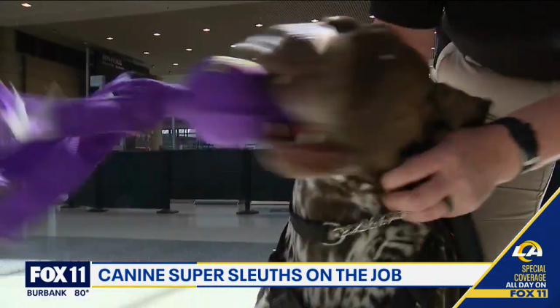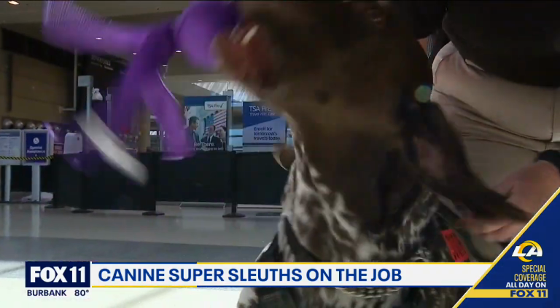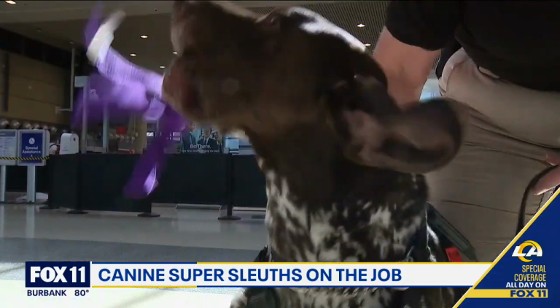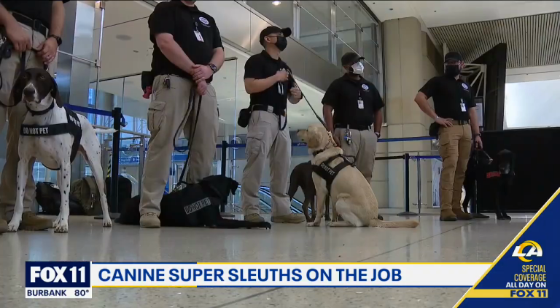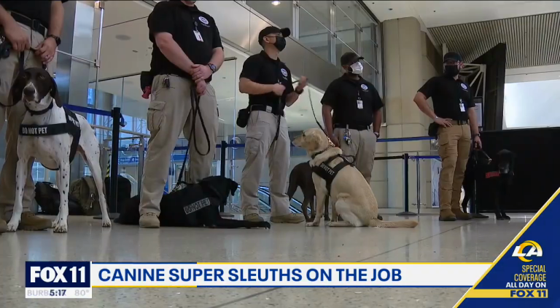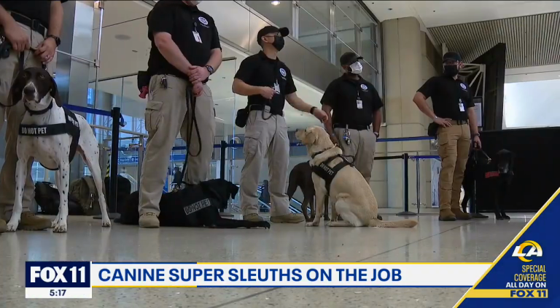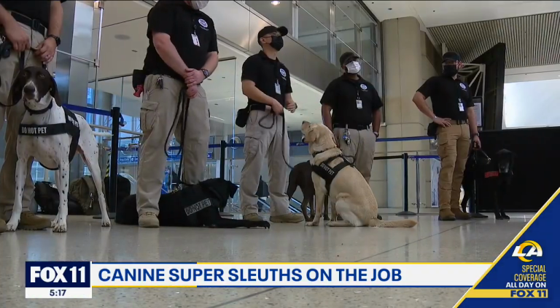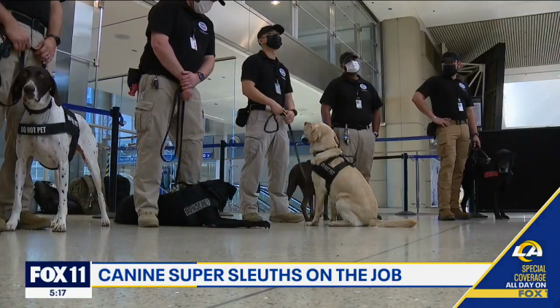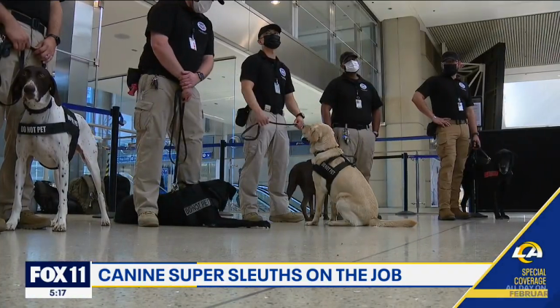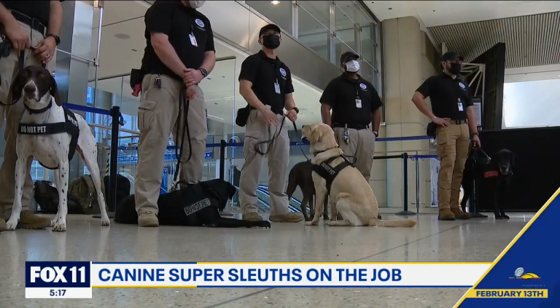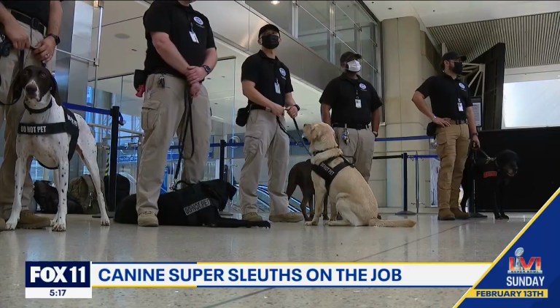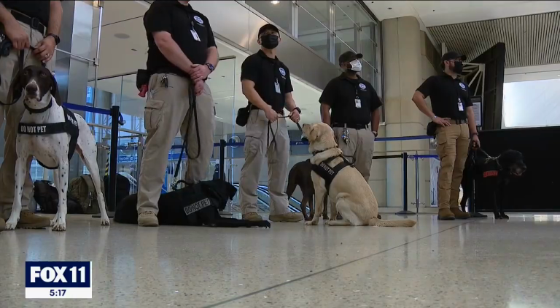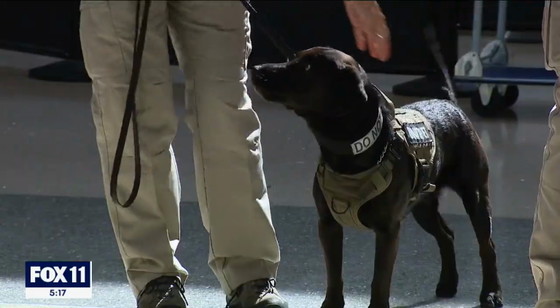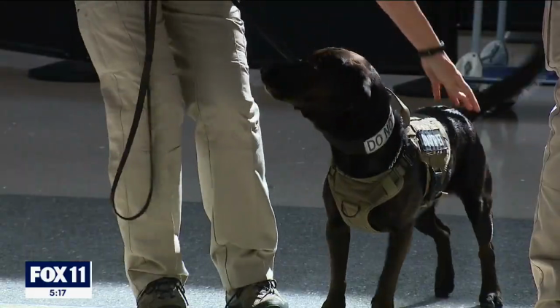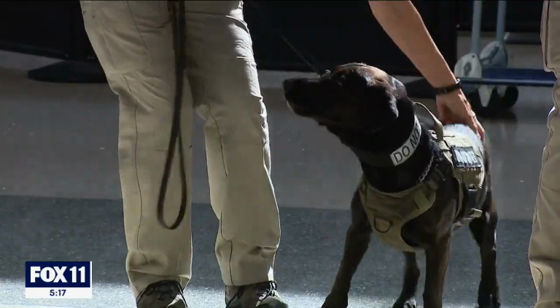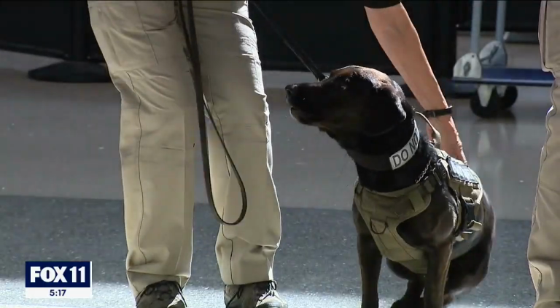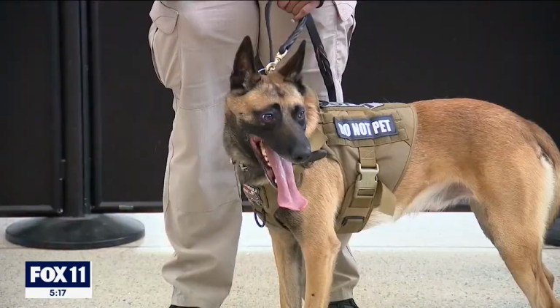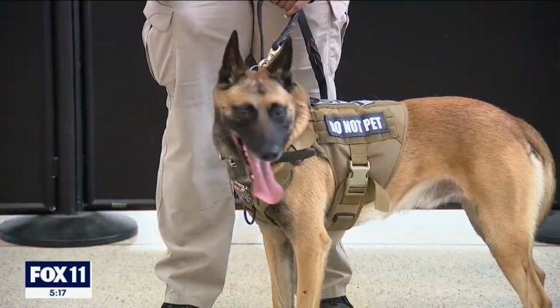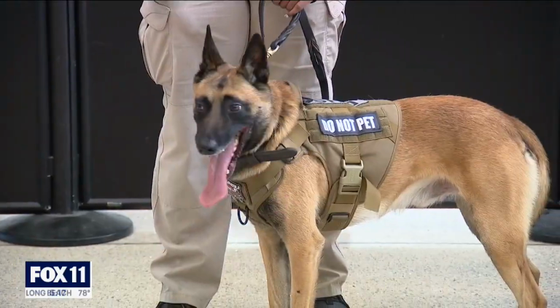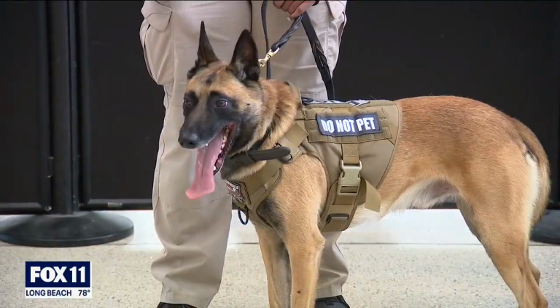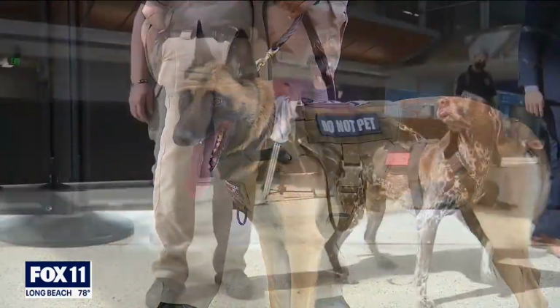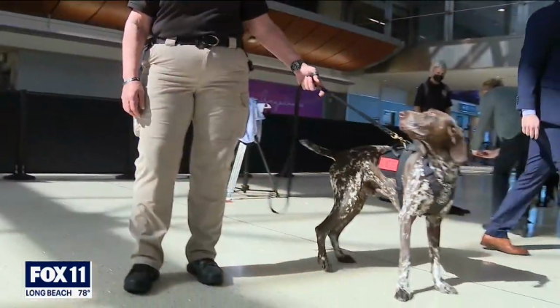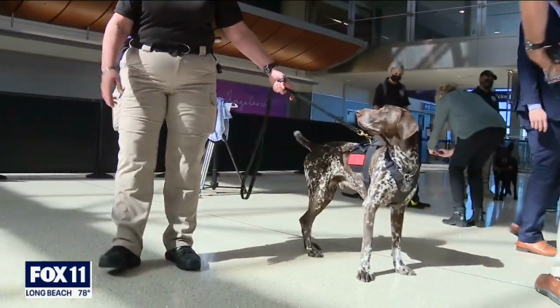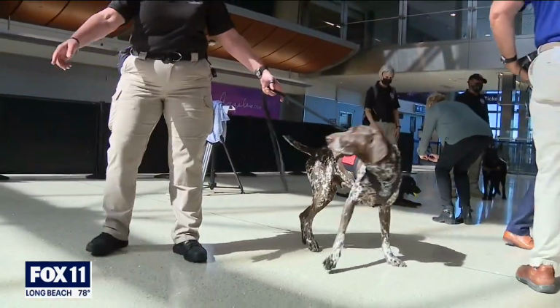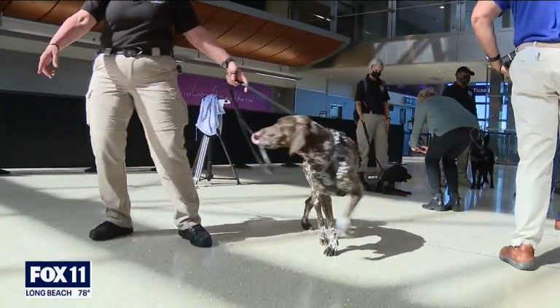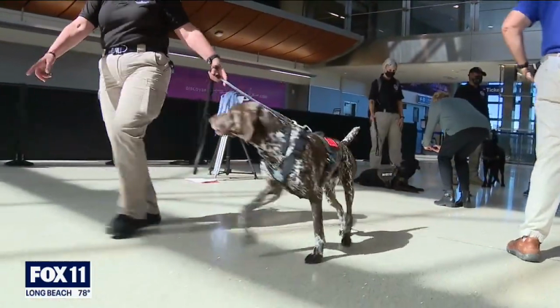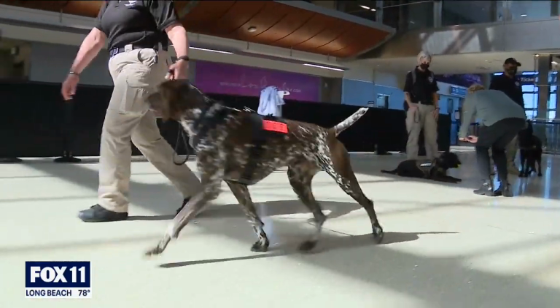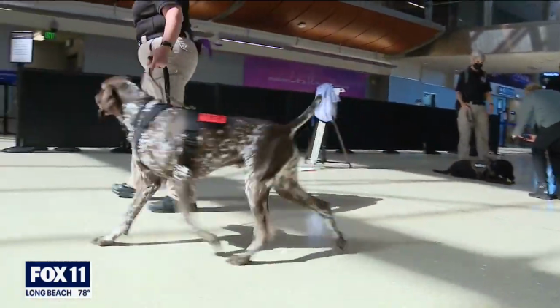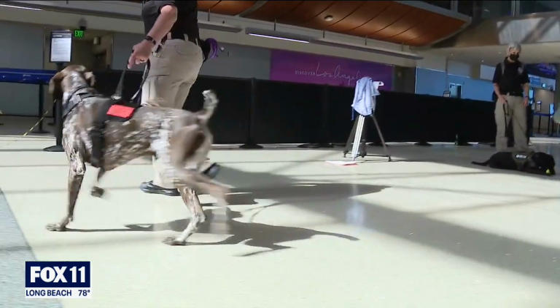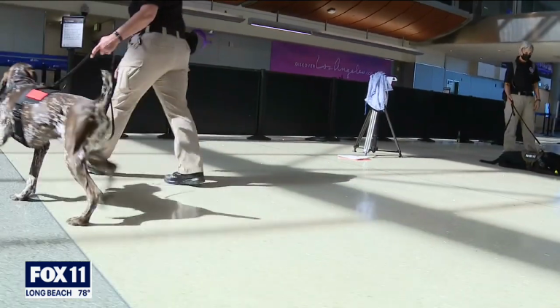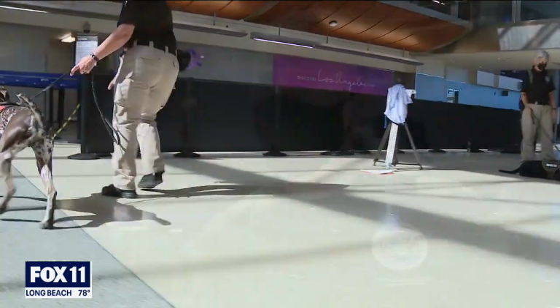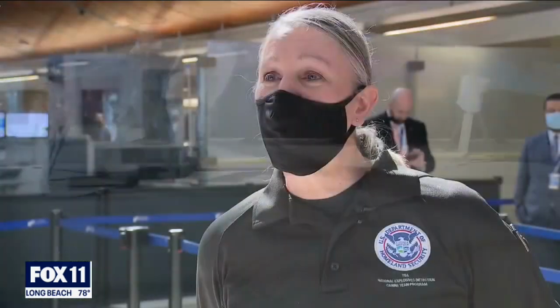He and his handler hailed from Nashville, one of 30 canines from around the country here for Super Bowl 56 to sniff explosives, started out at the convention center.